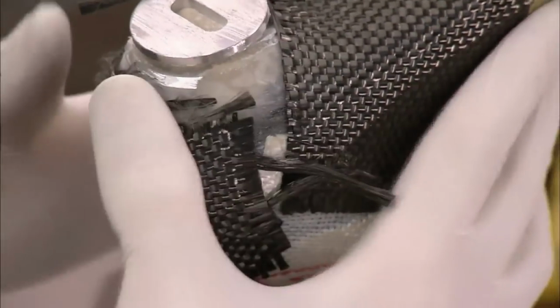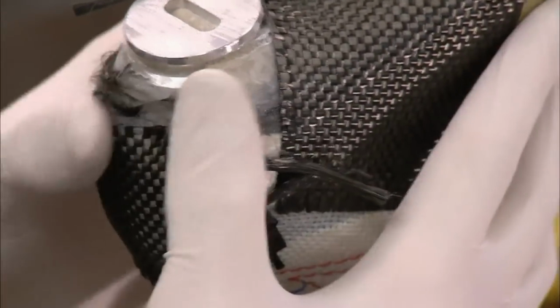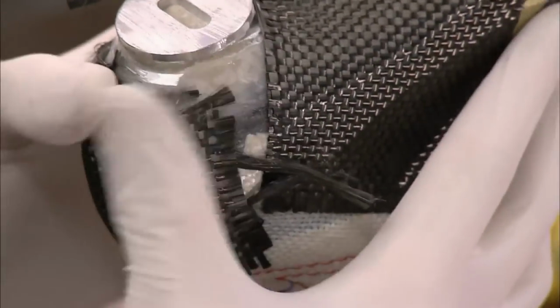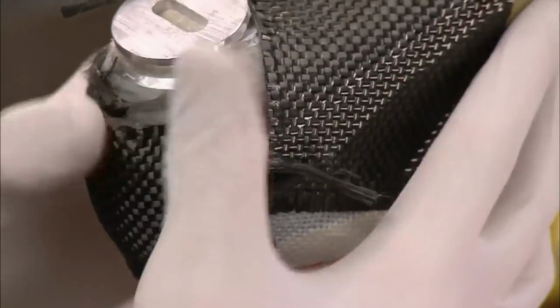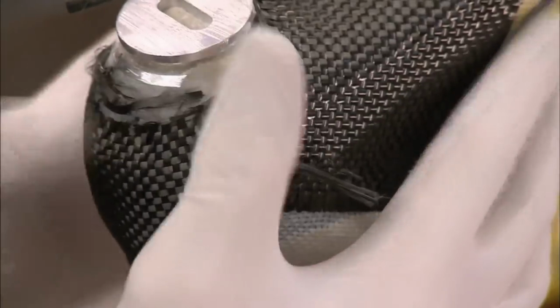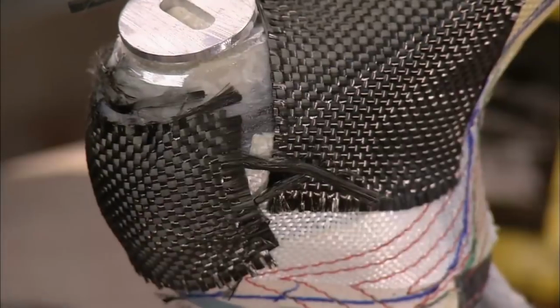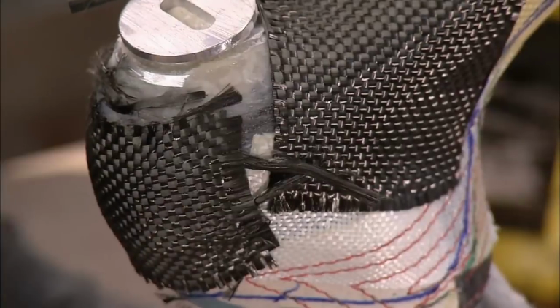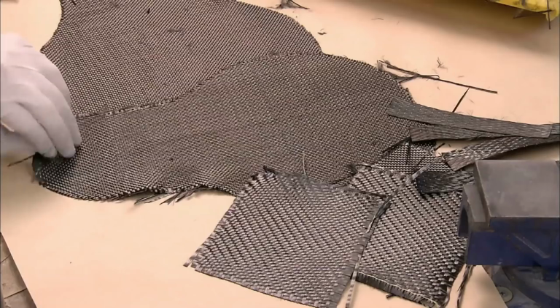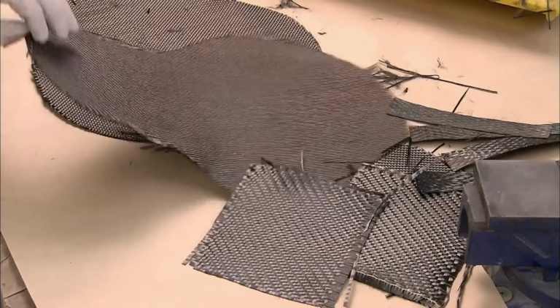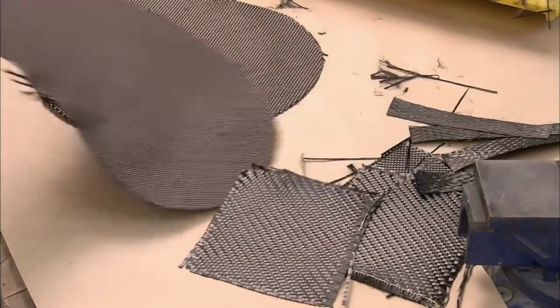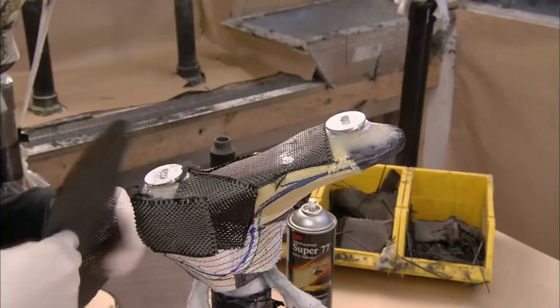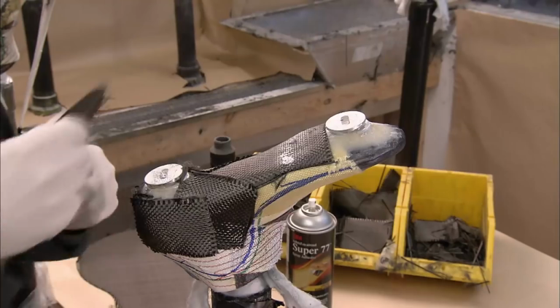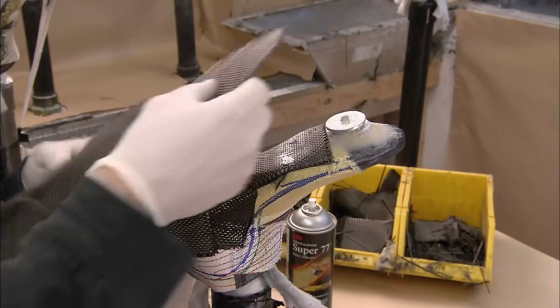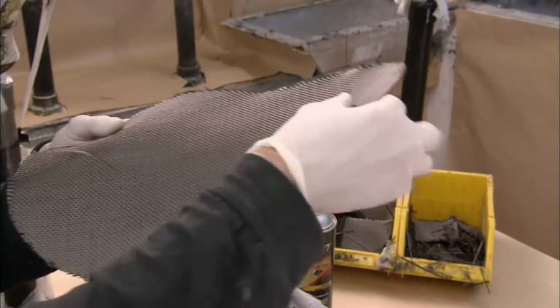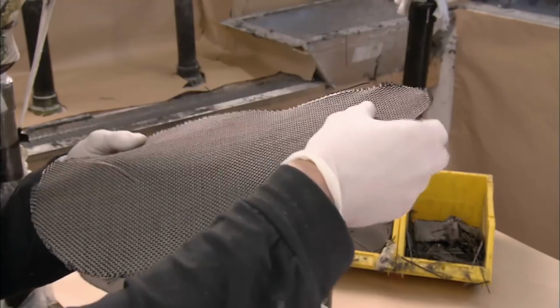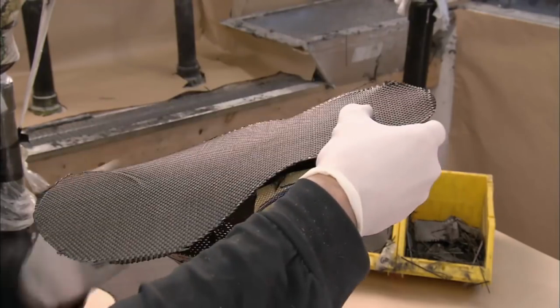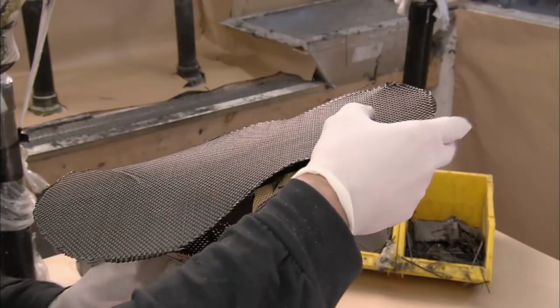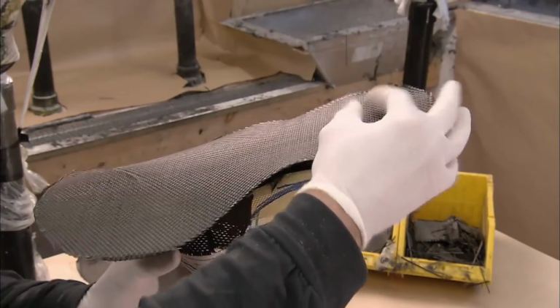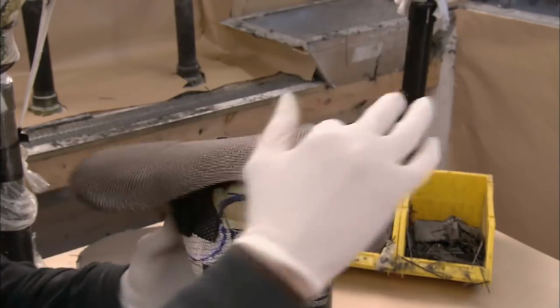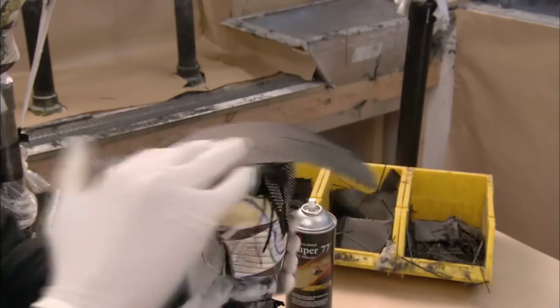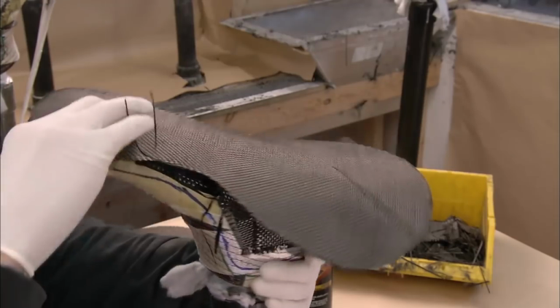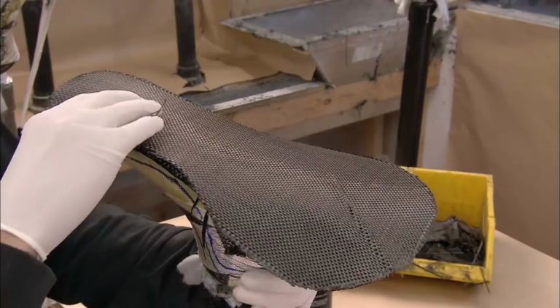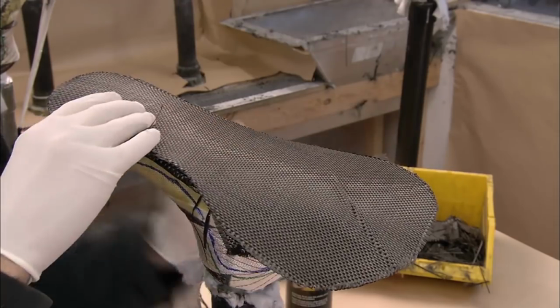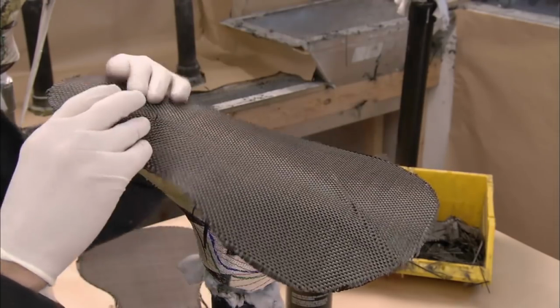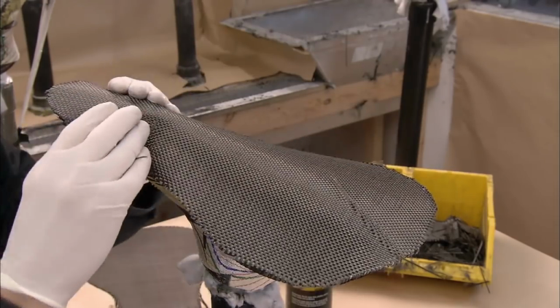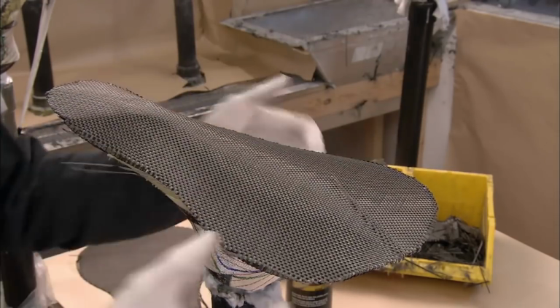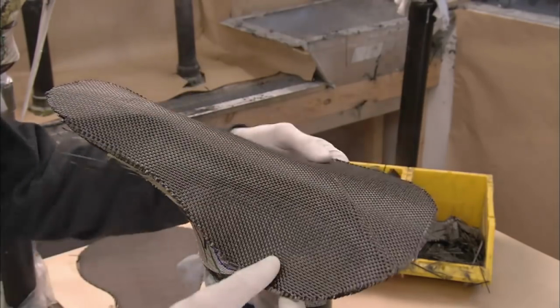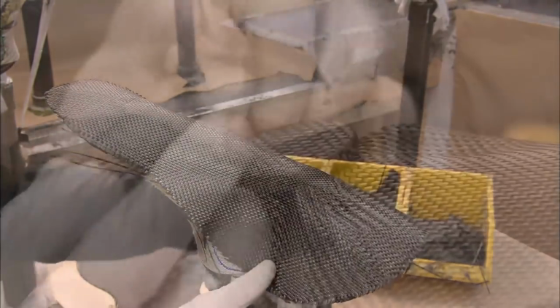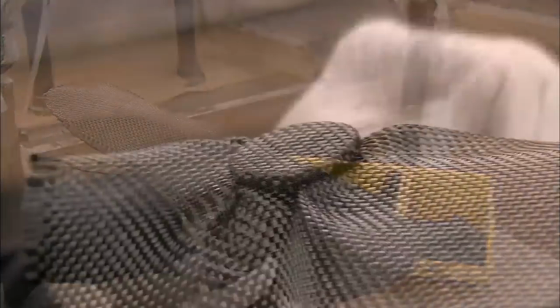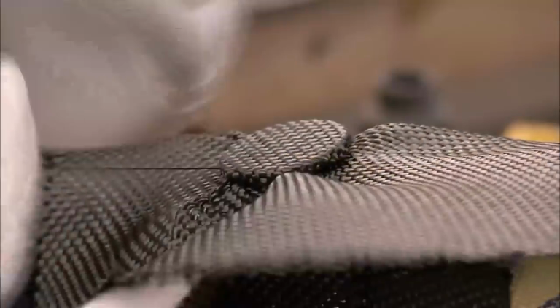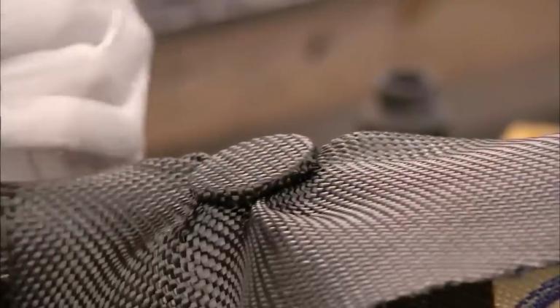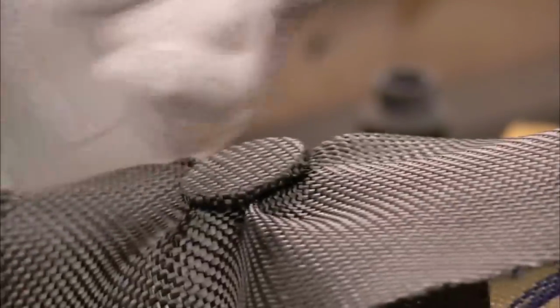They begin constructing the outside of the boot. First, they layer pieces of carbon fiber. High-performance sports products often use this lightweight material for strength.